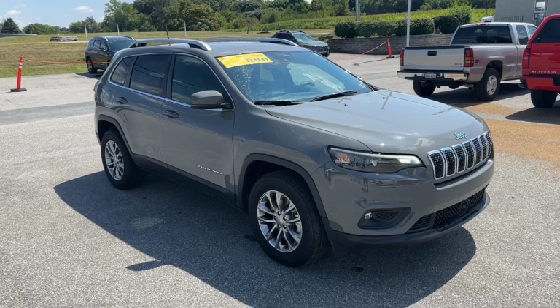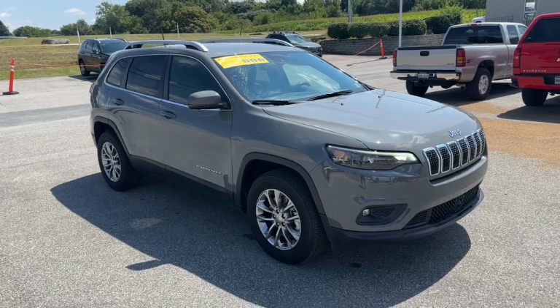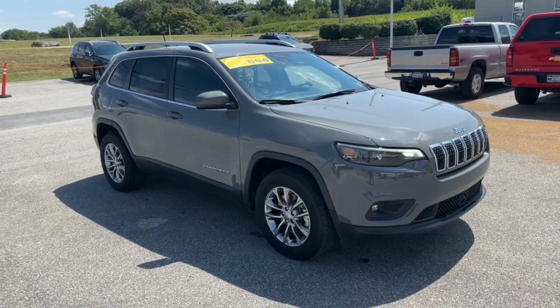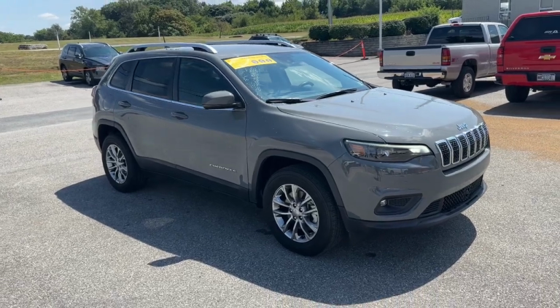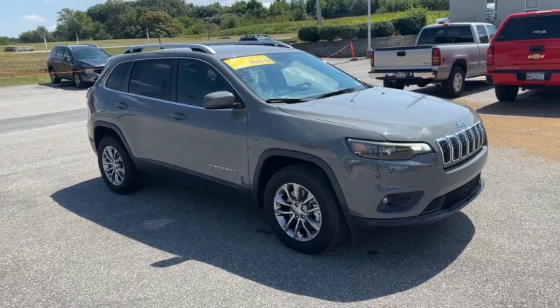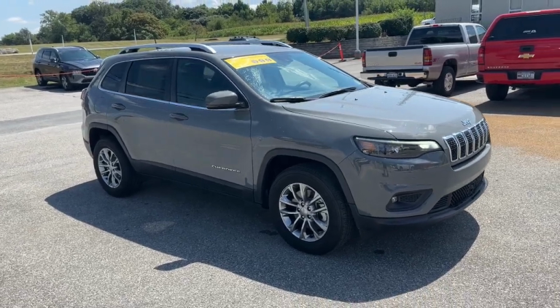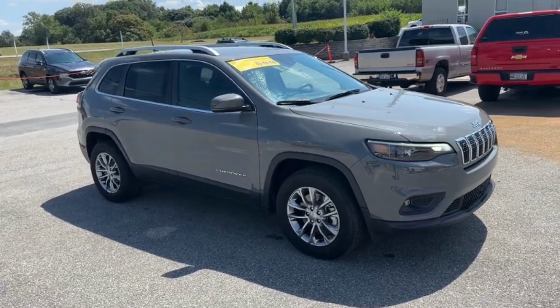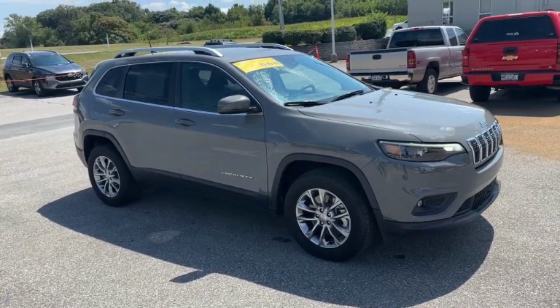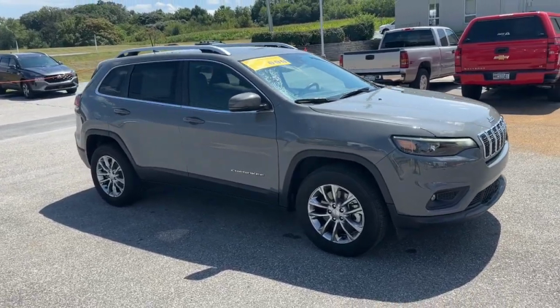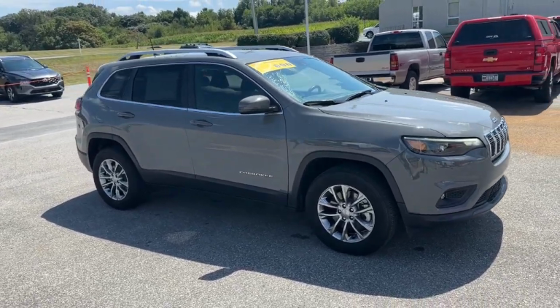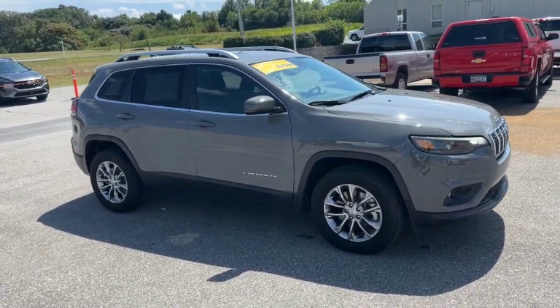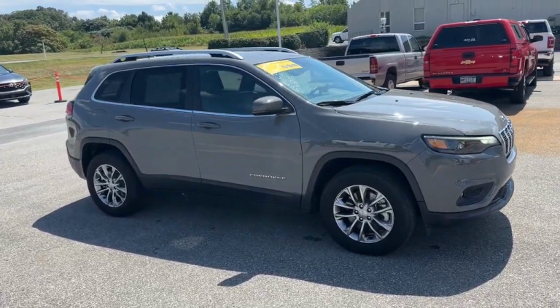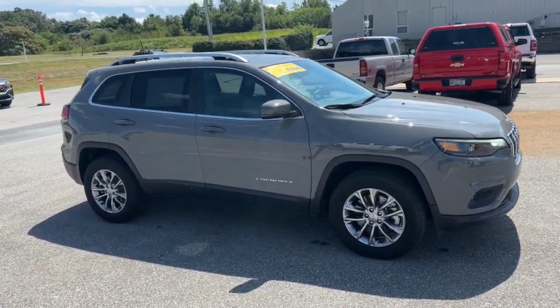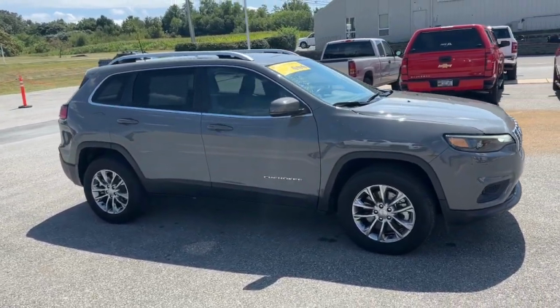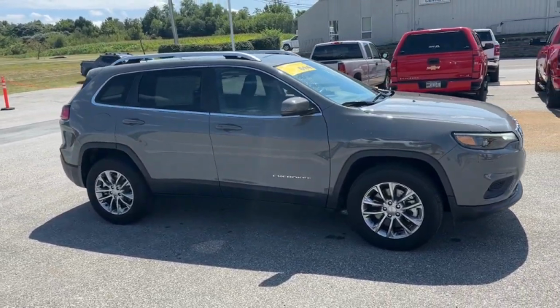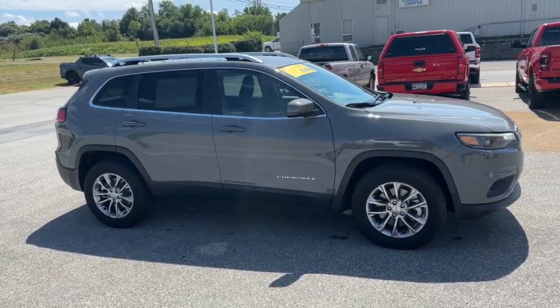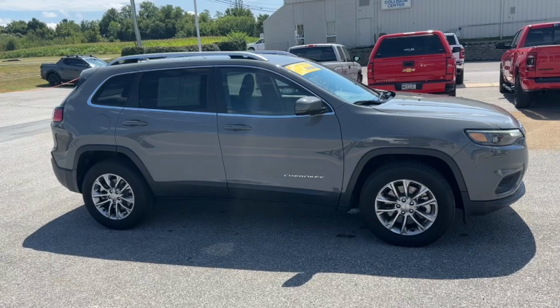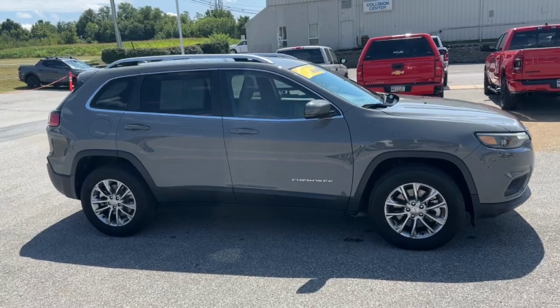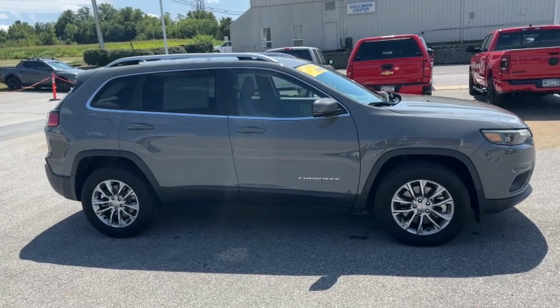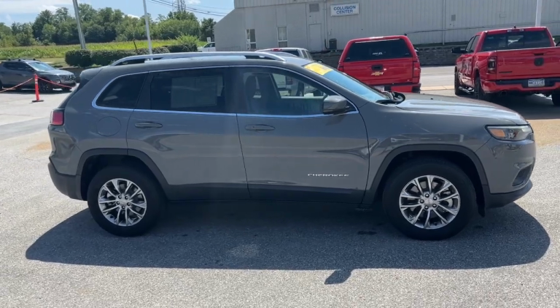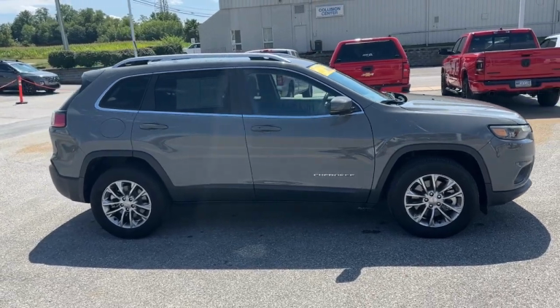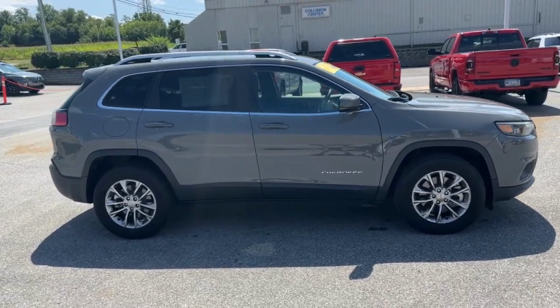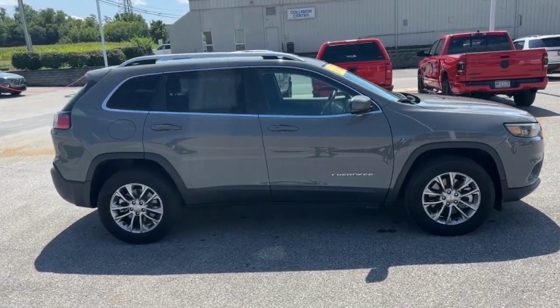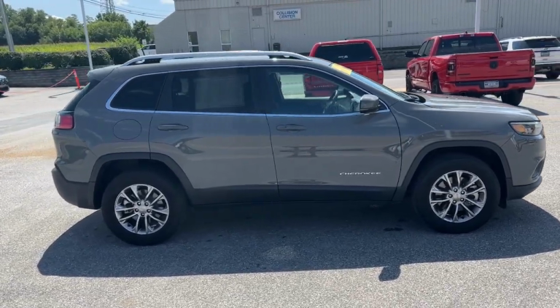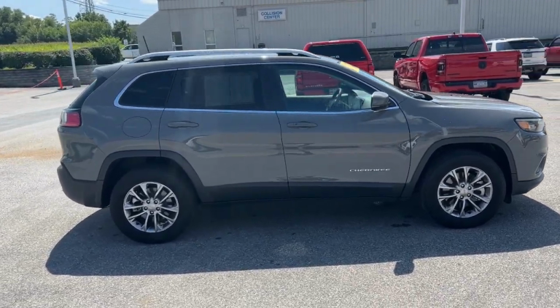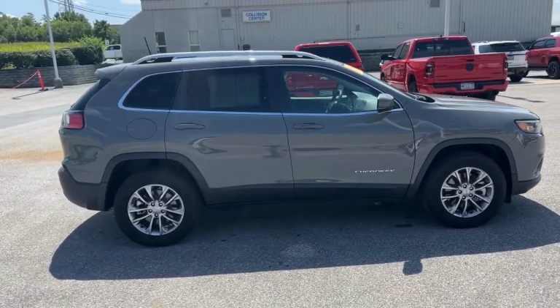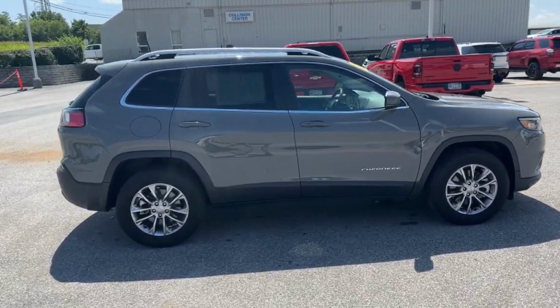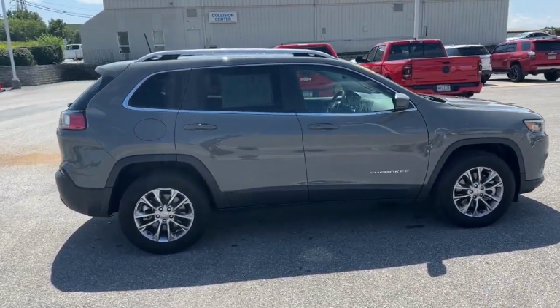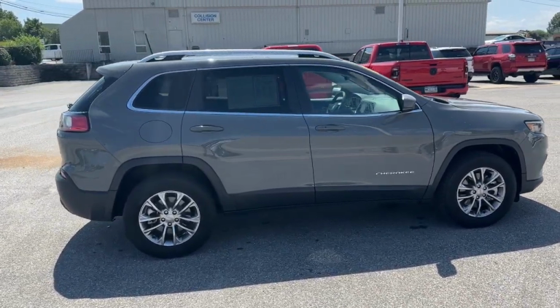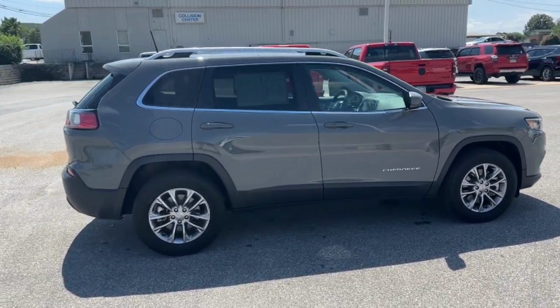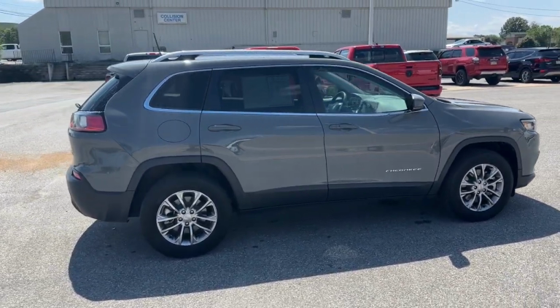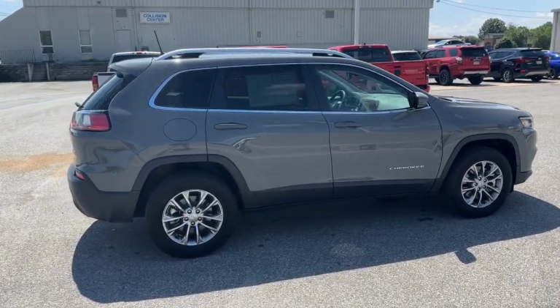Your next car could be the 2021 Jeep Cherokee. This vehicle is an outstanding buy with fewer than 15,000 miles on the odometer.